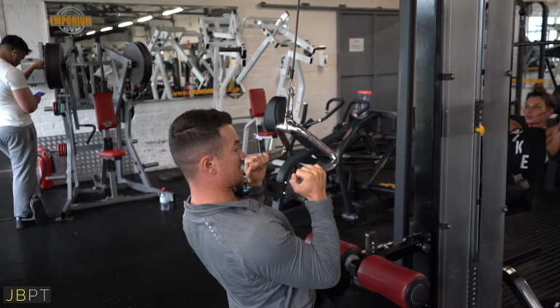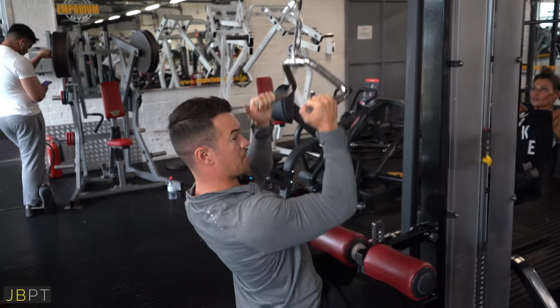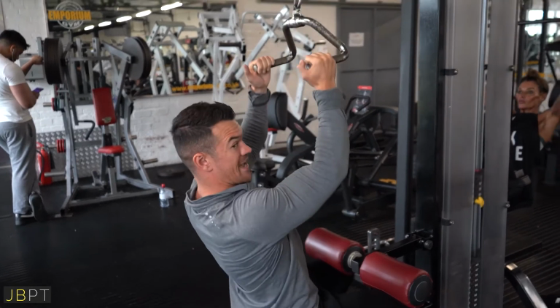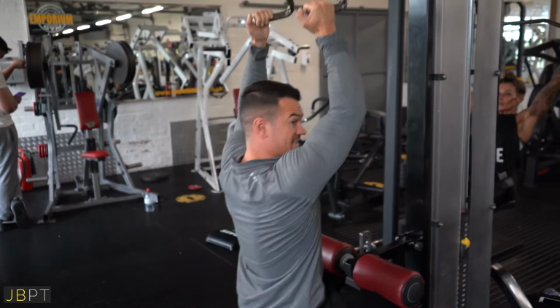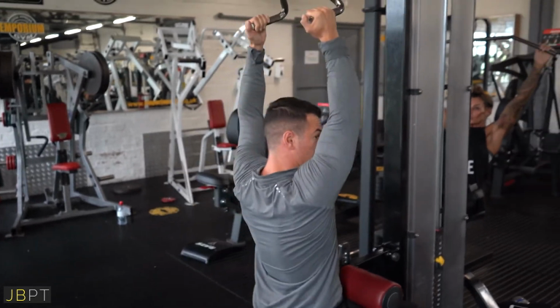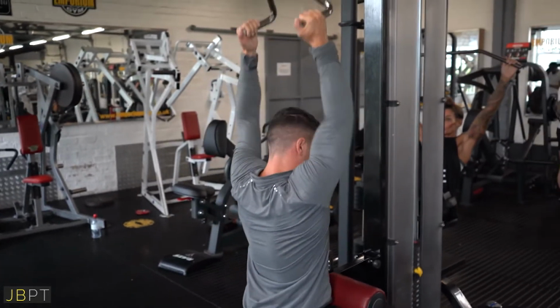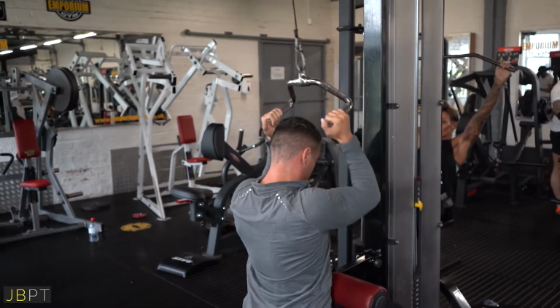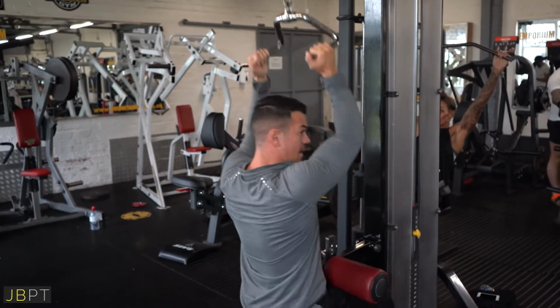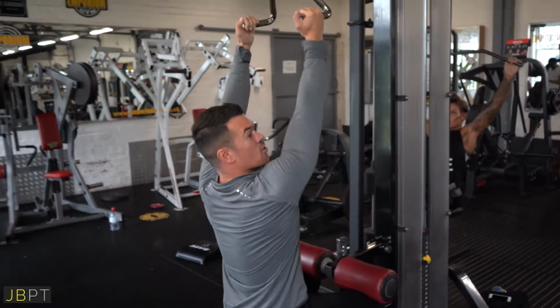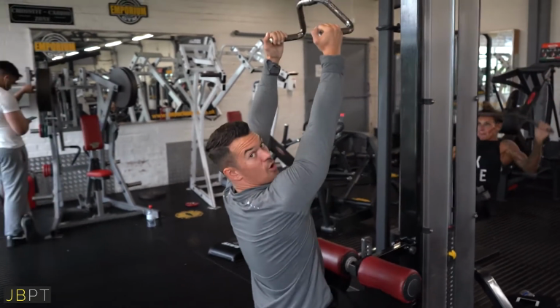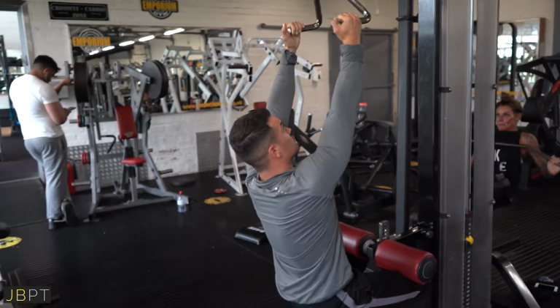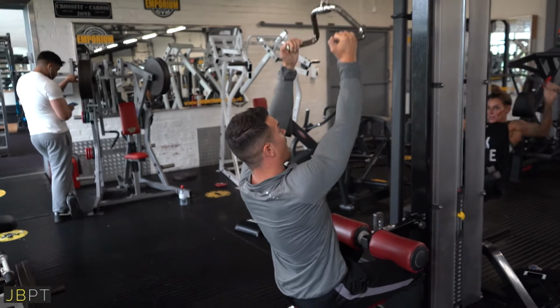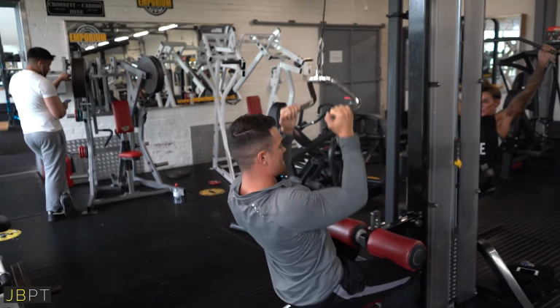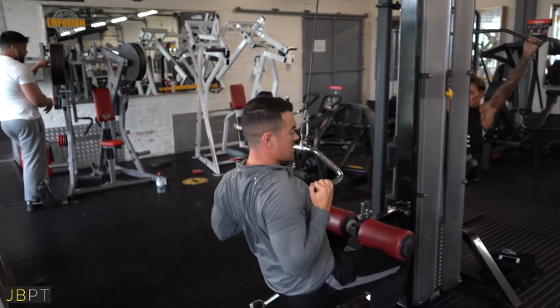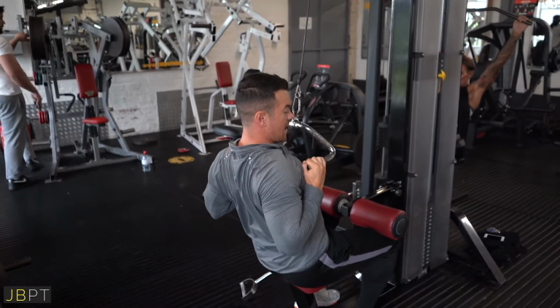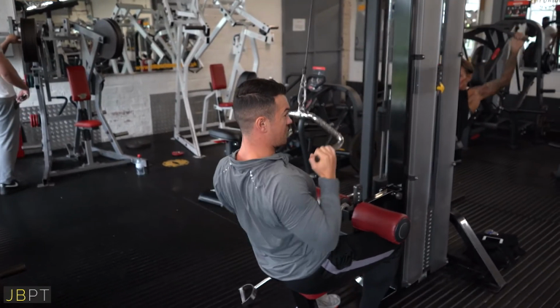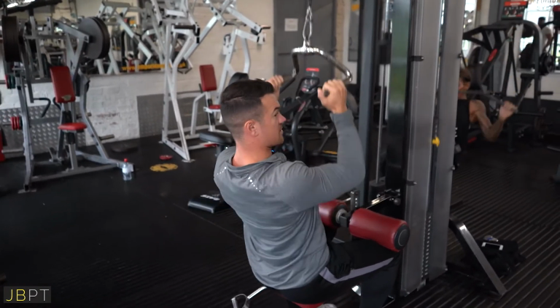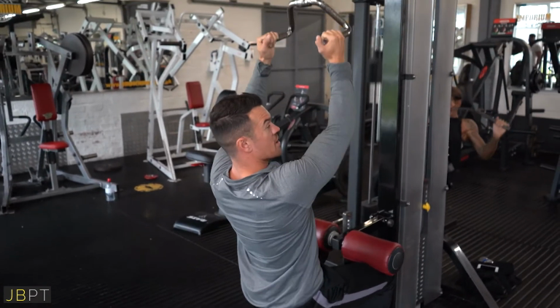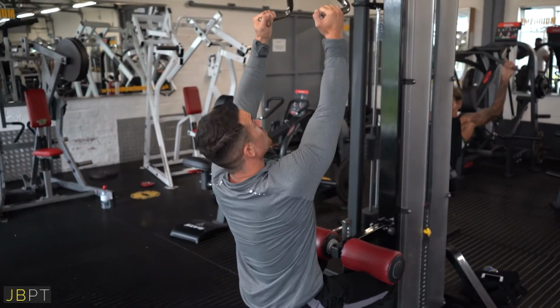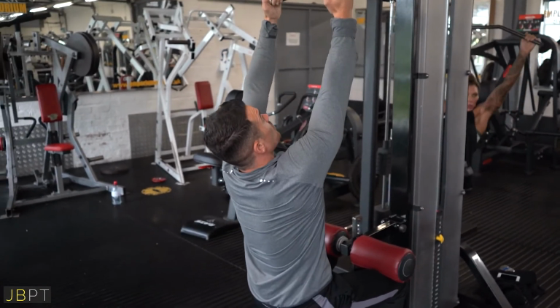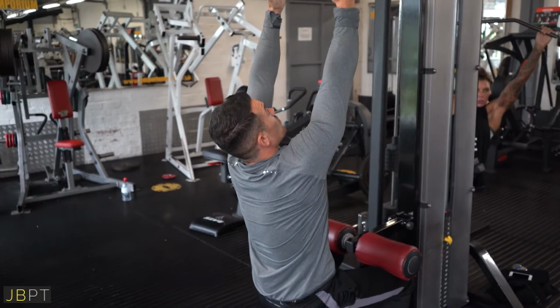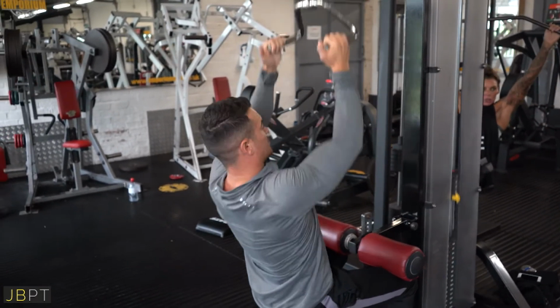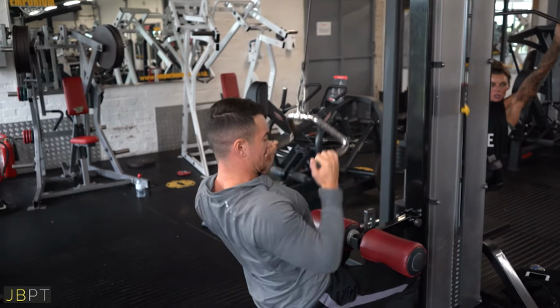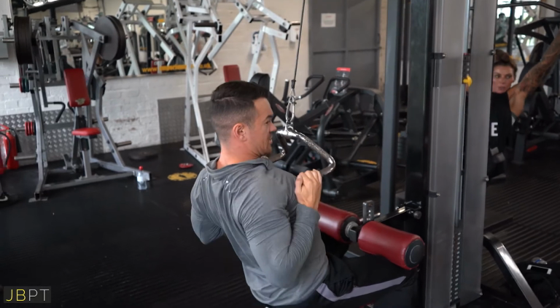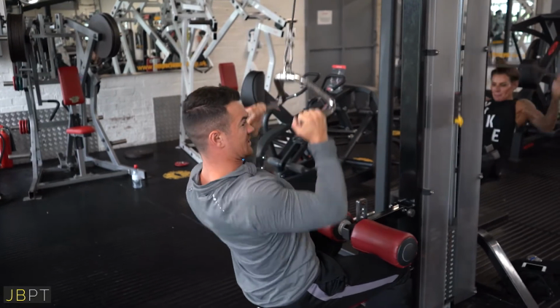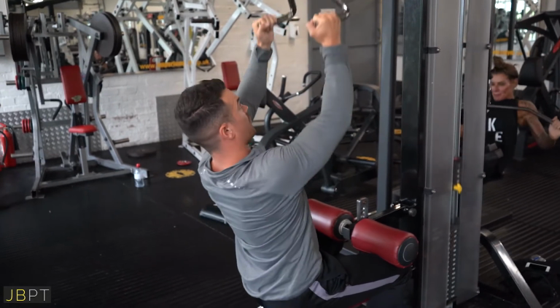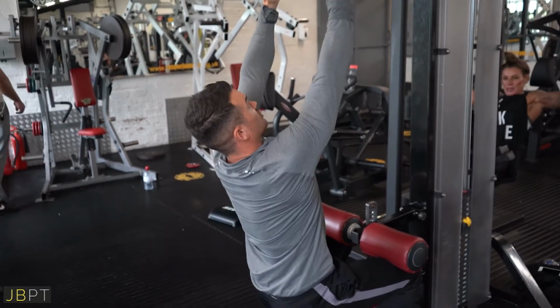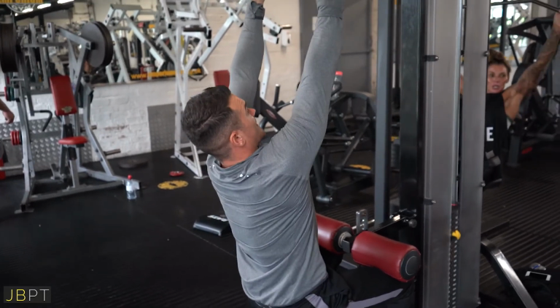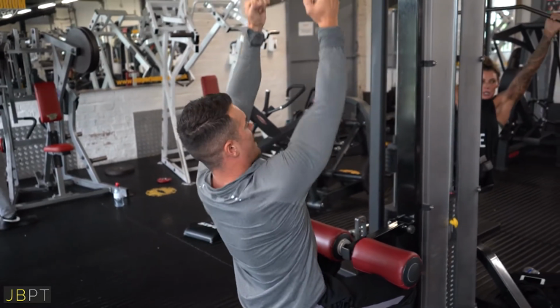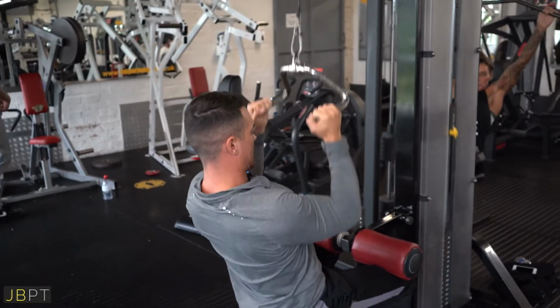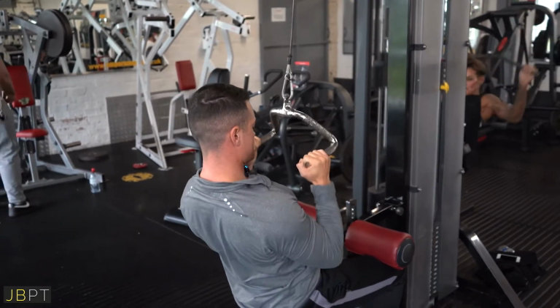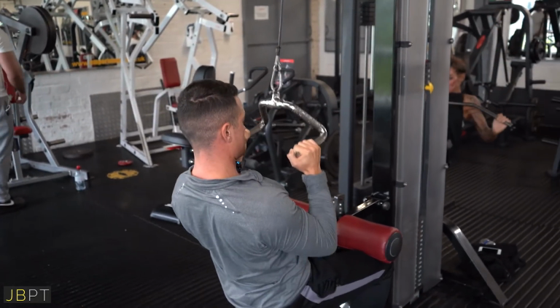The mistake people make here is they come too close and pull straight down, or they go too far and finish the movement outside the active range of the lats. So we want to think straight down with the elbows. Let's go.